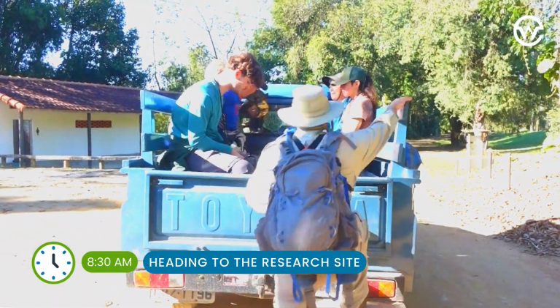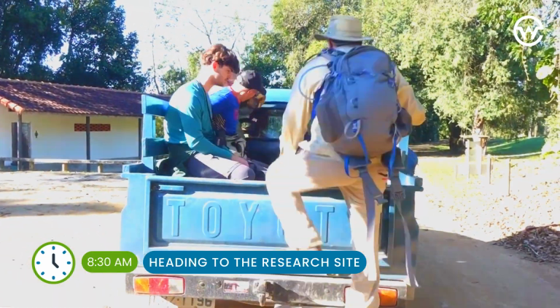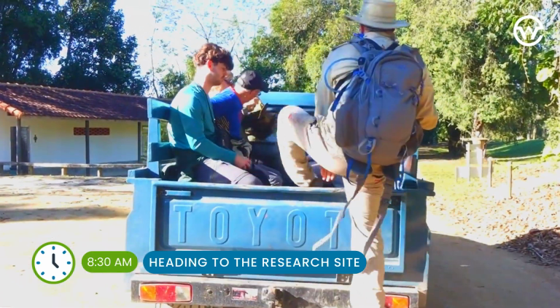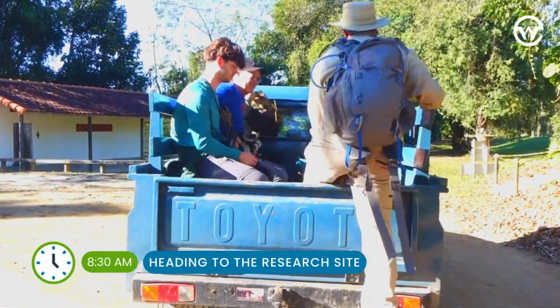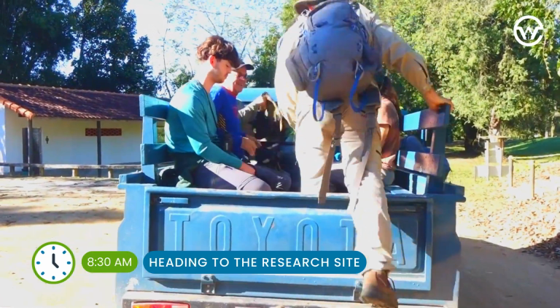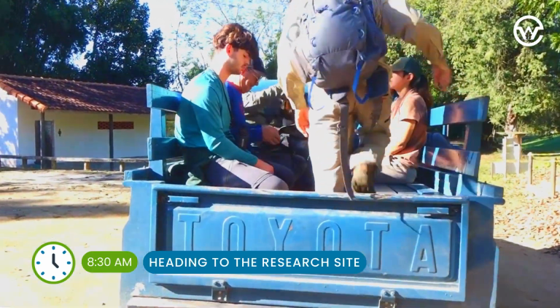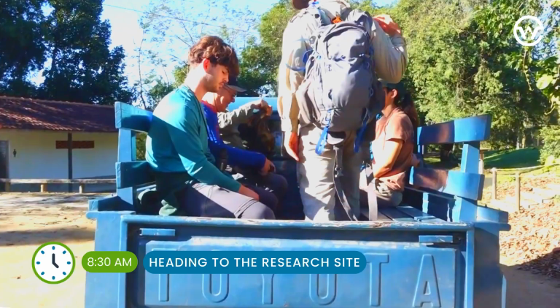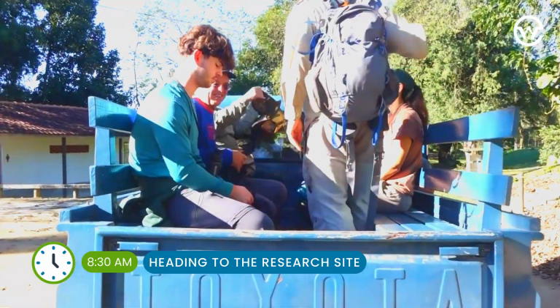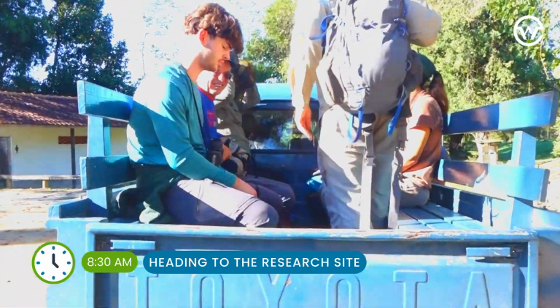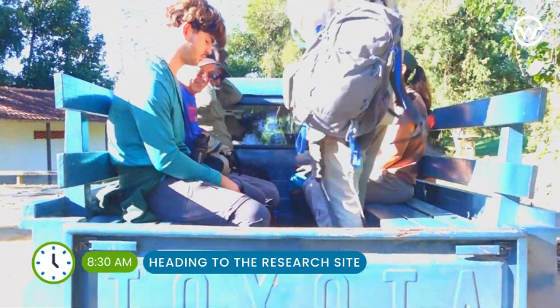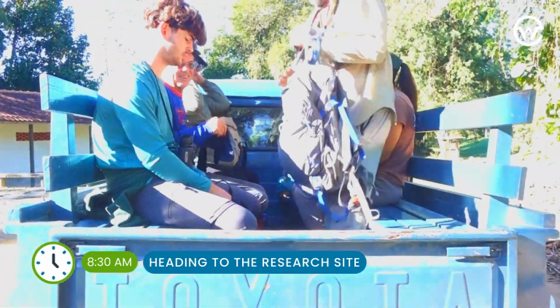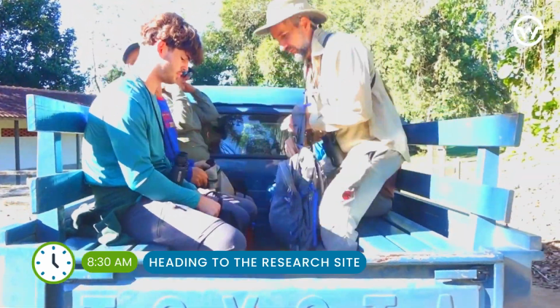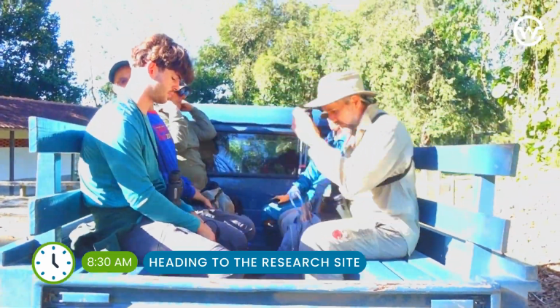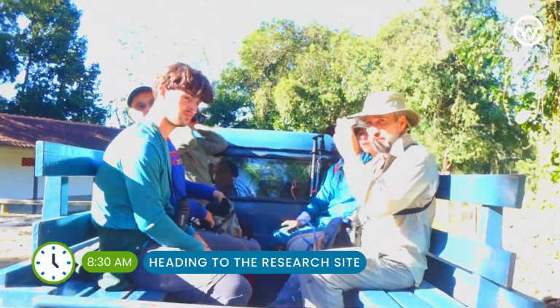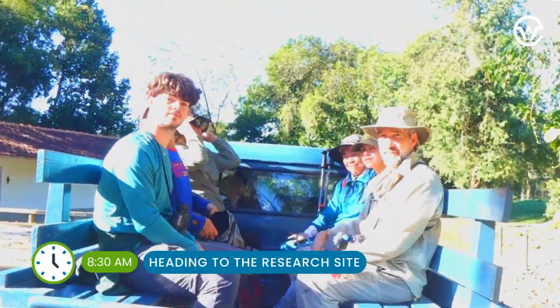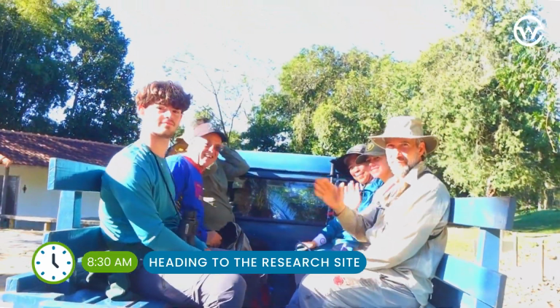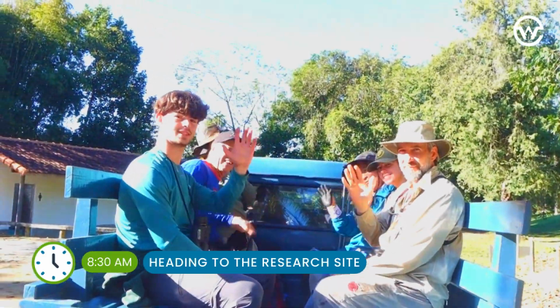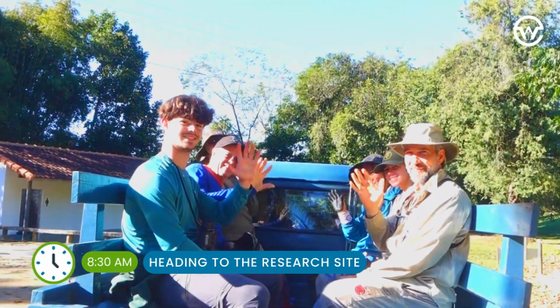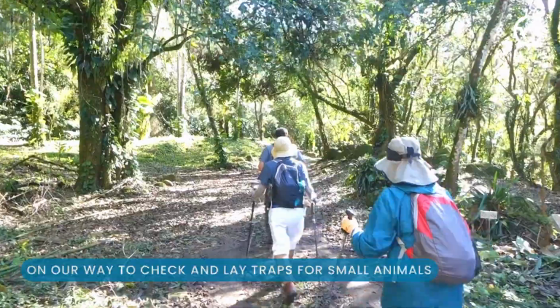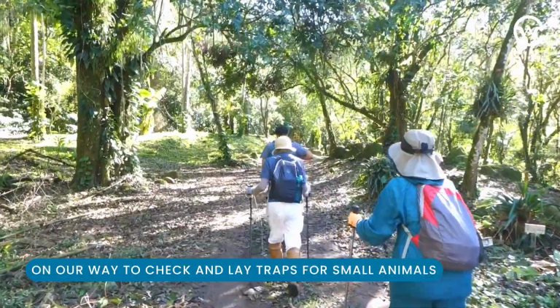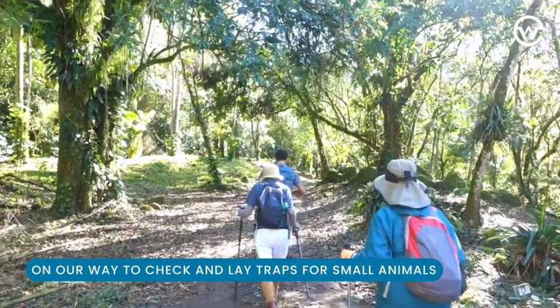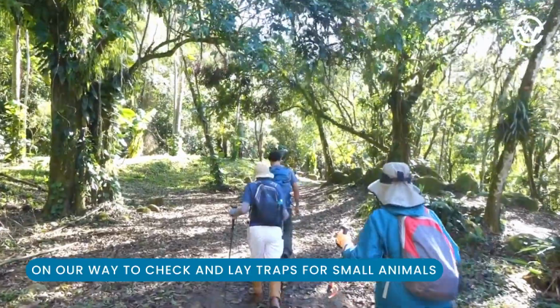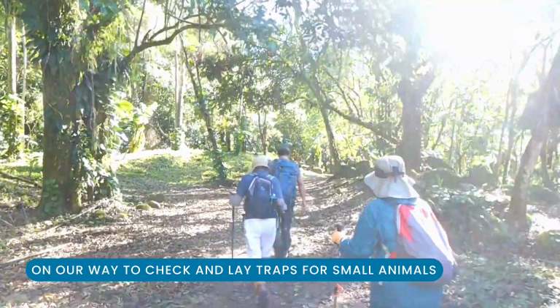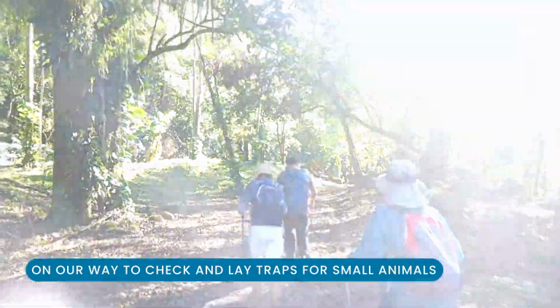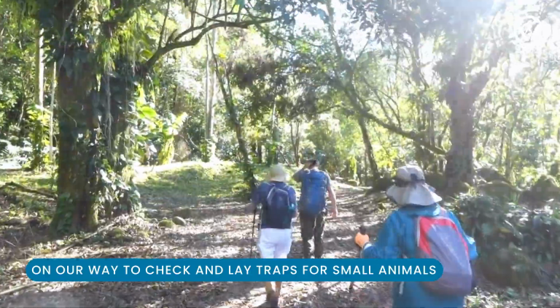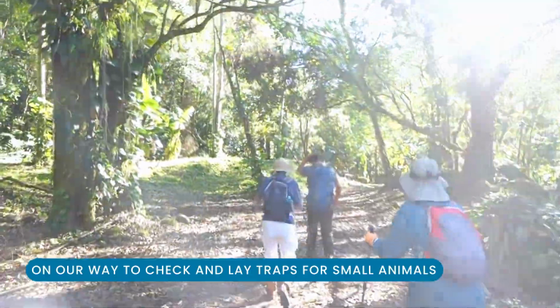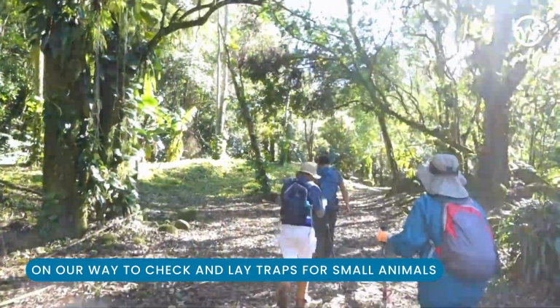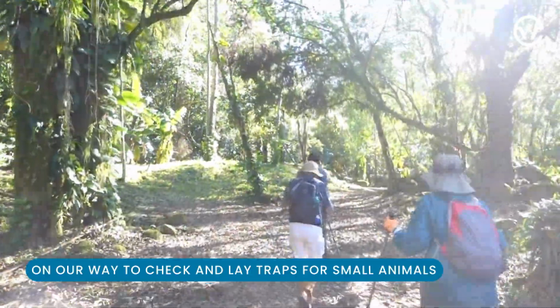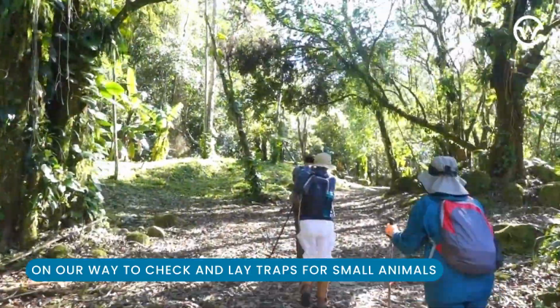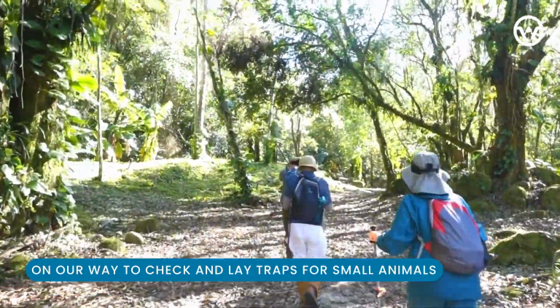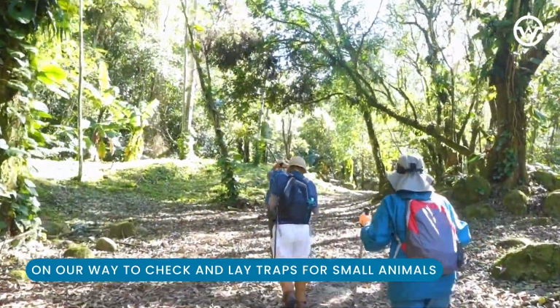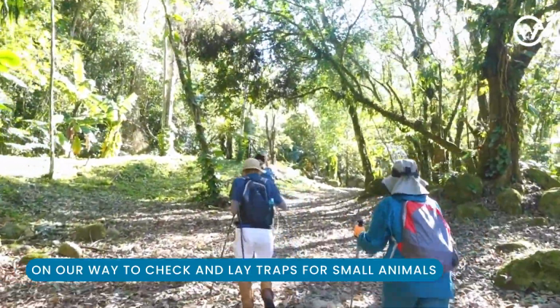Next, everyone loads into the truck and we head out to the research site. Once we get to the old growth forest, we hike up all the trails and check the traps.